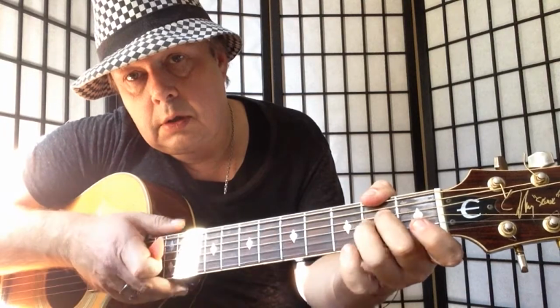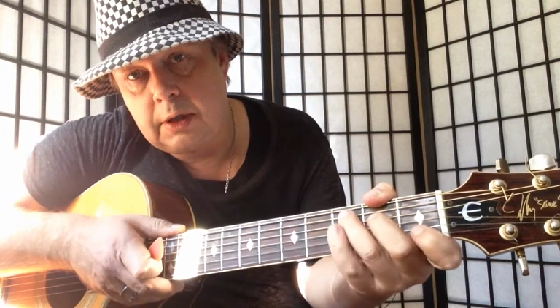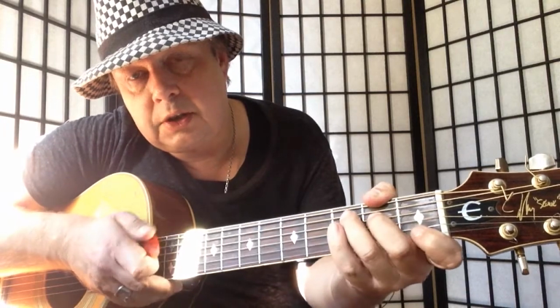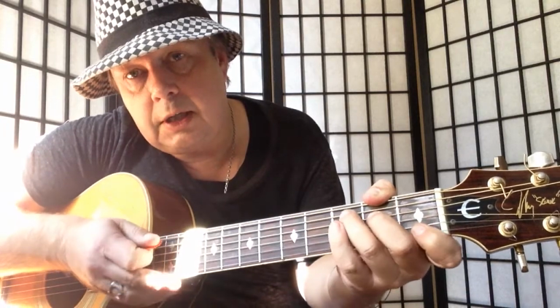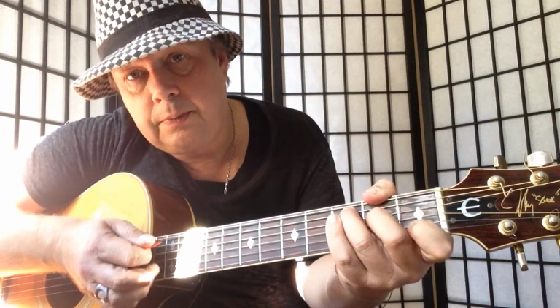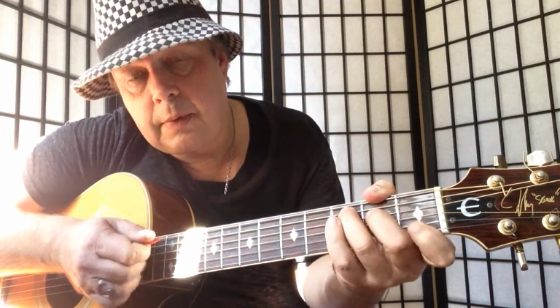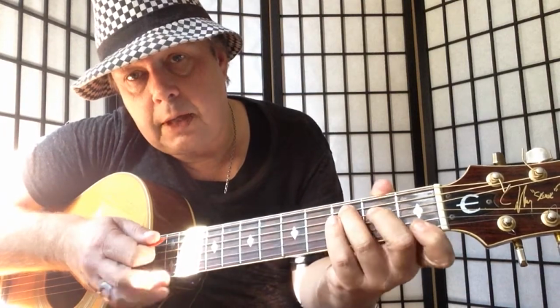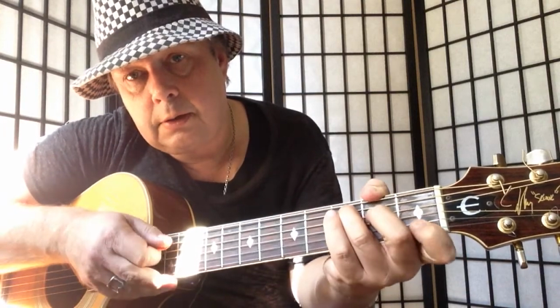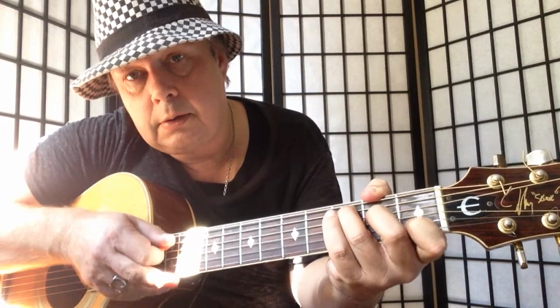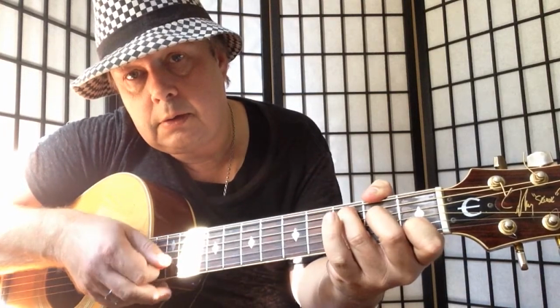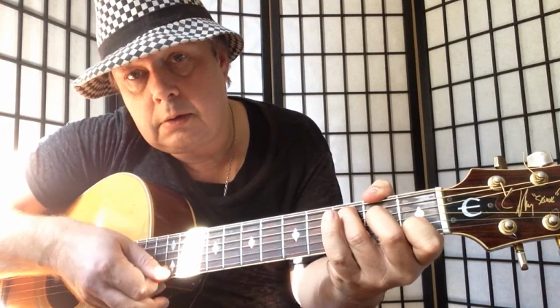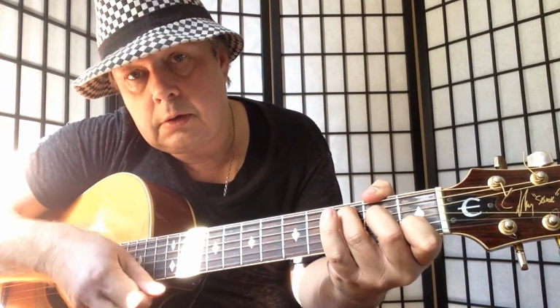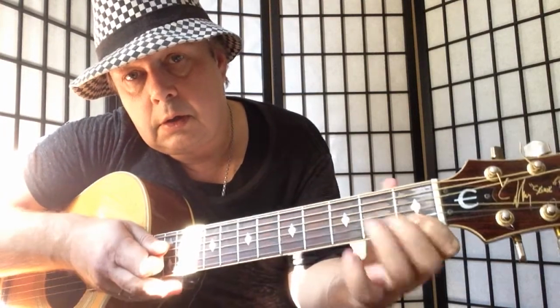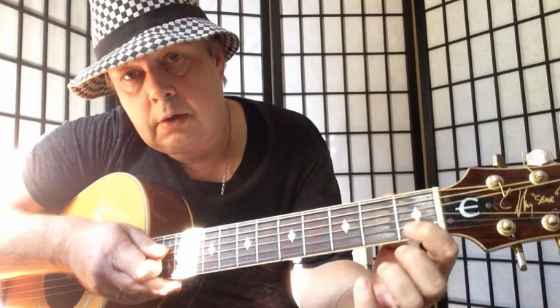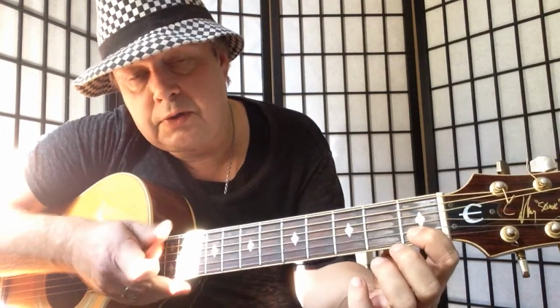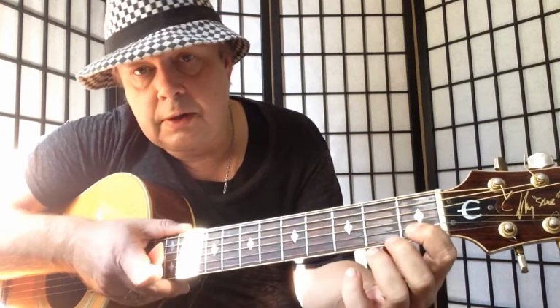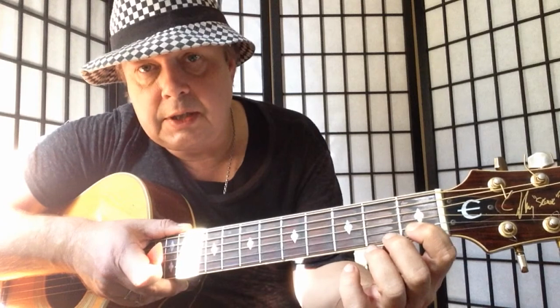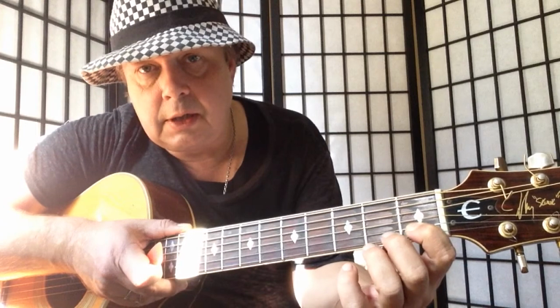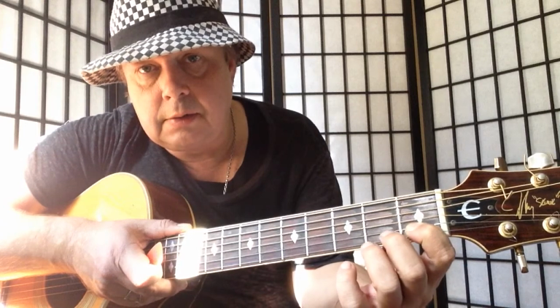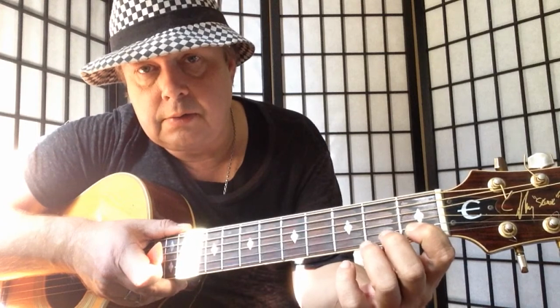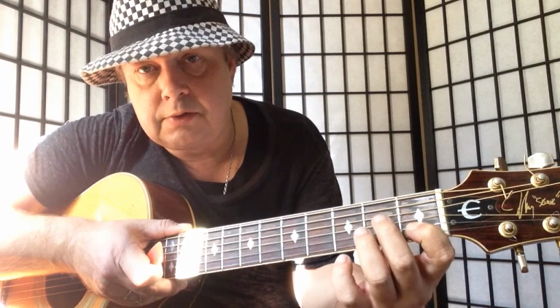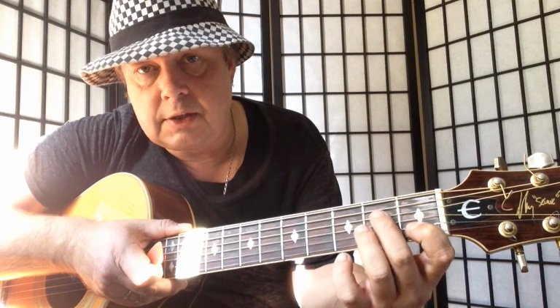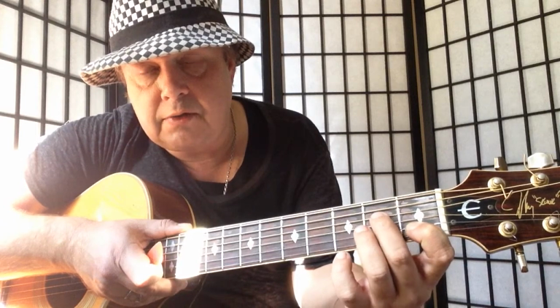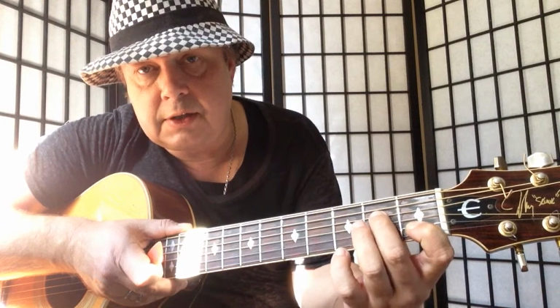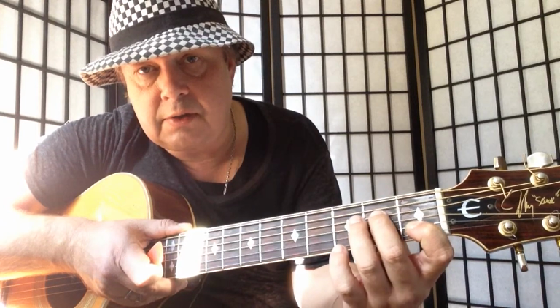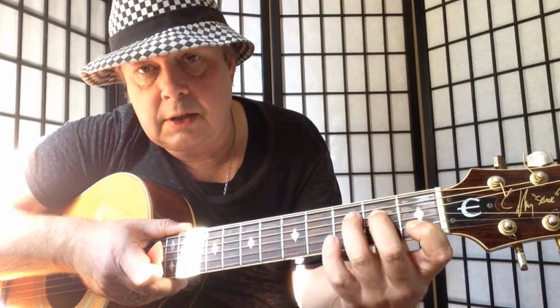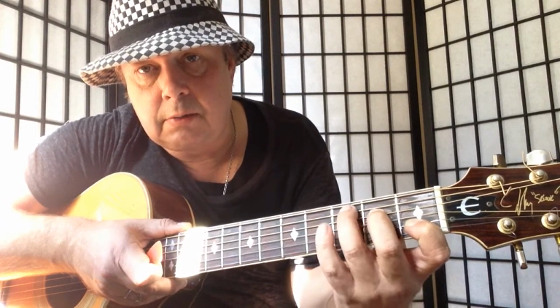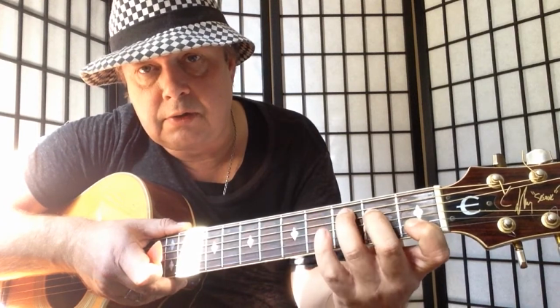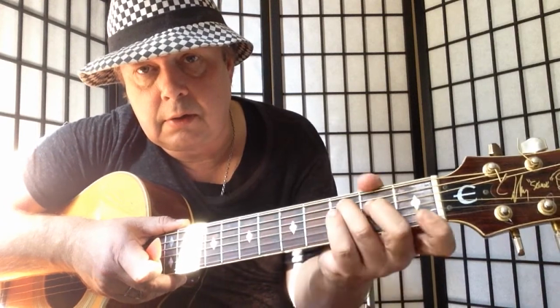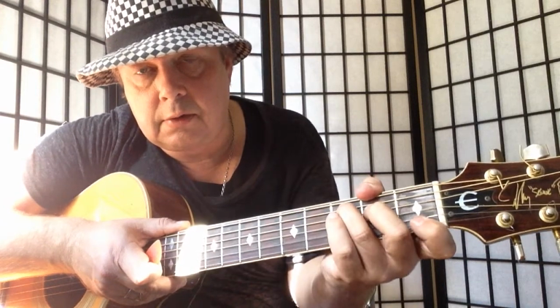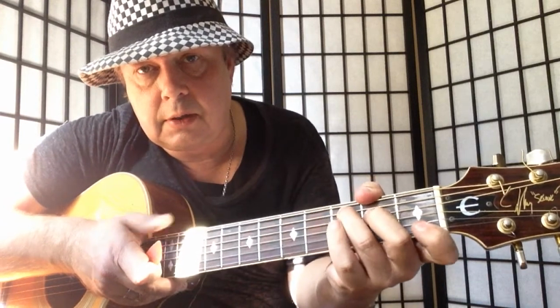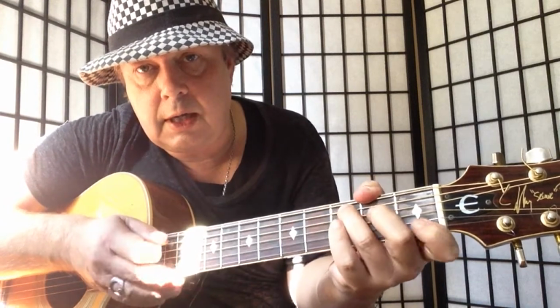And then to C major: 1st finger on the B string 1st fret, 2nd finger 2nd fret D, 3rd finger 3rd fret A.